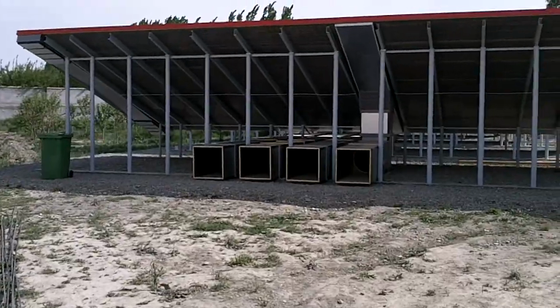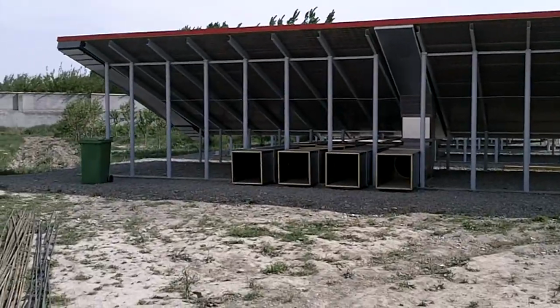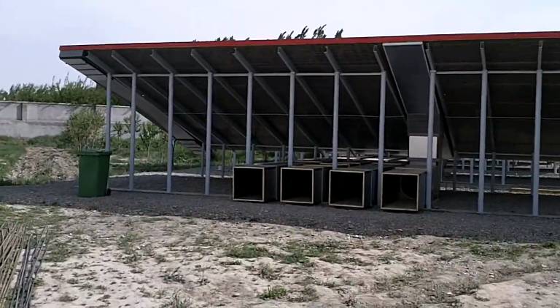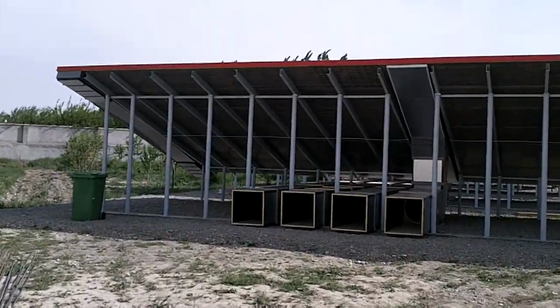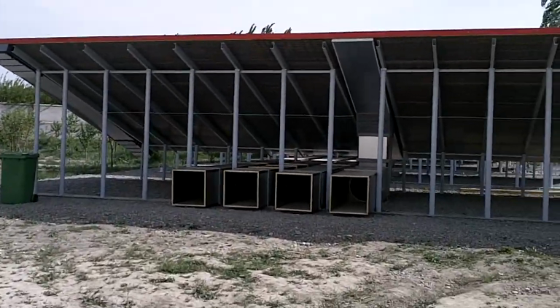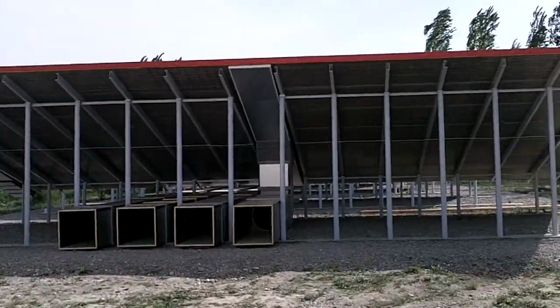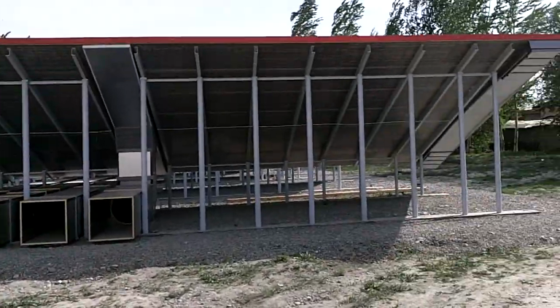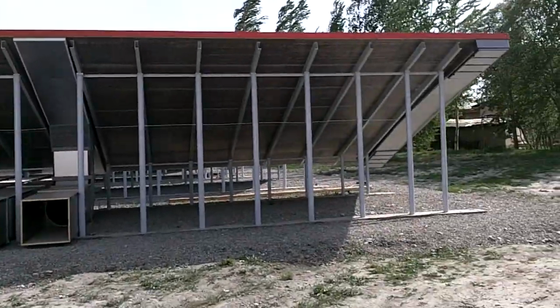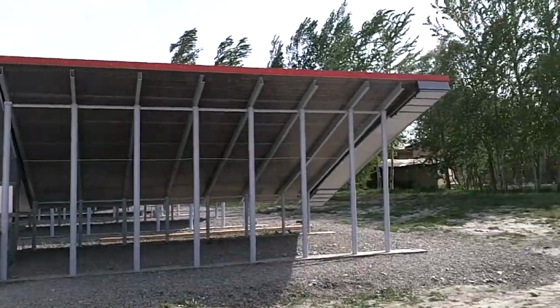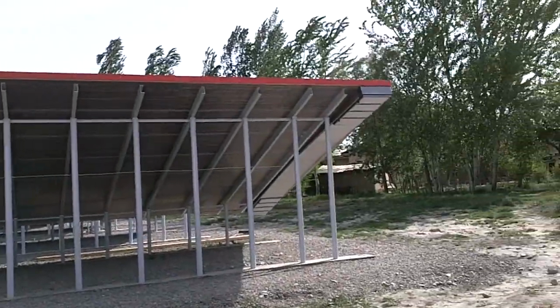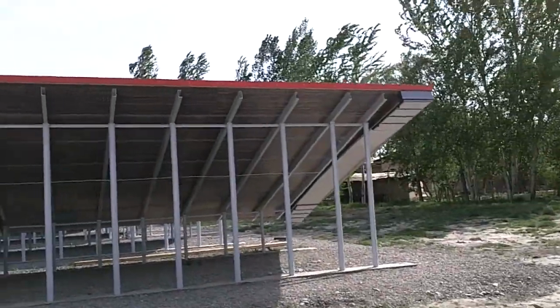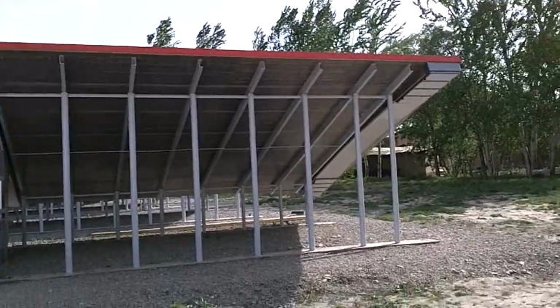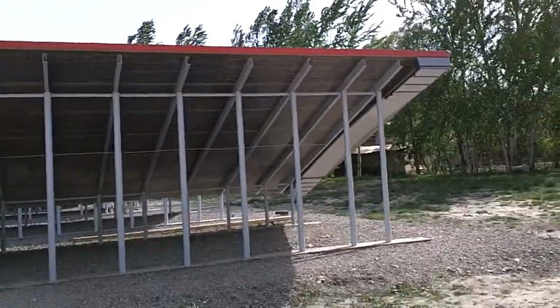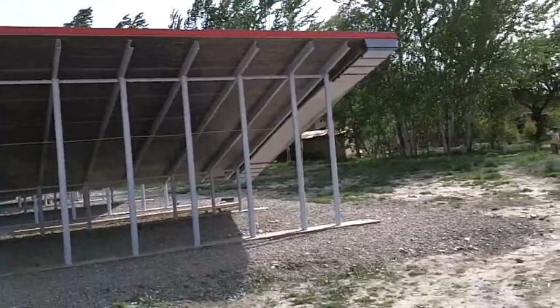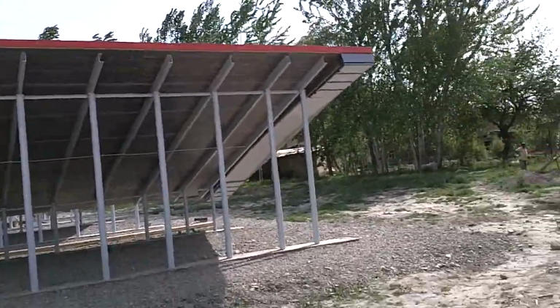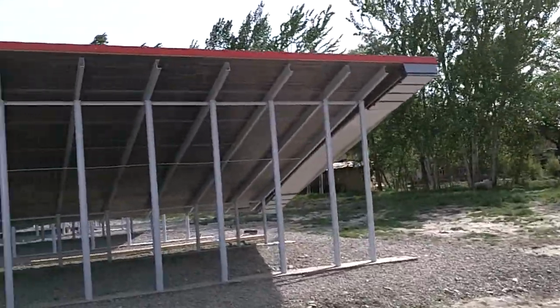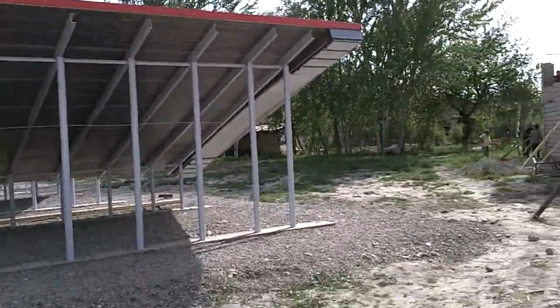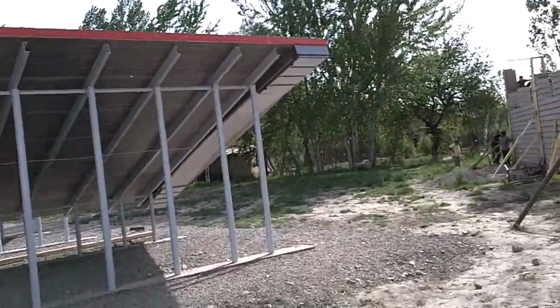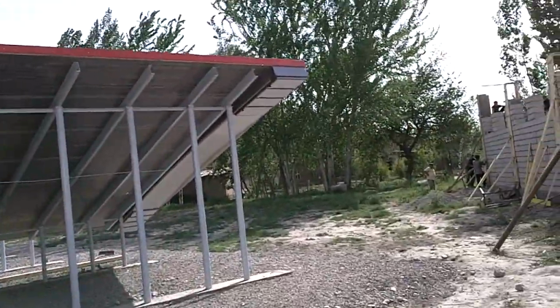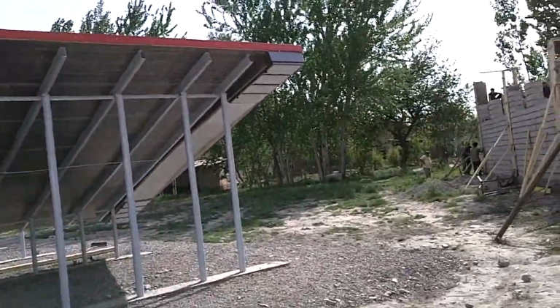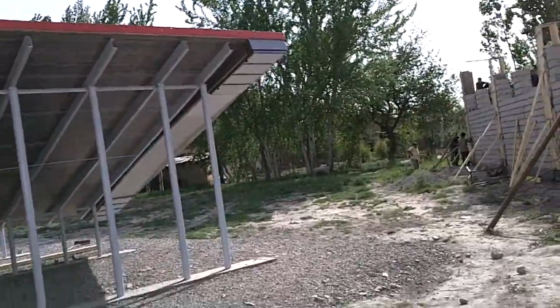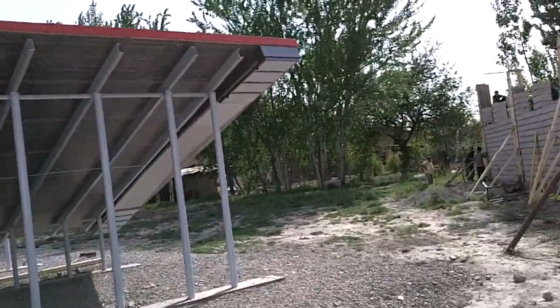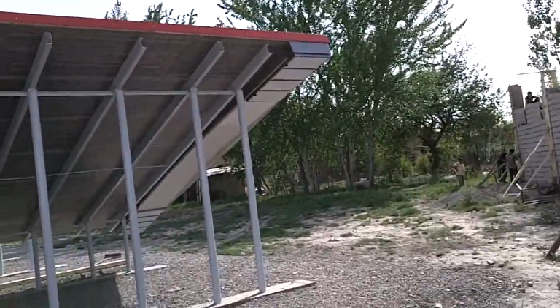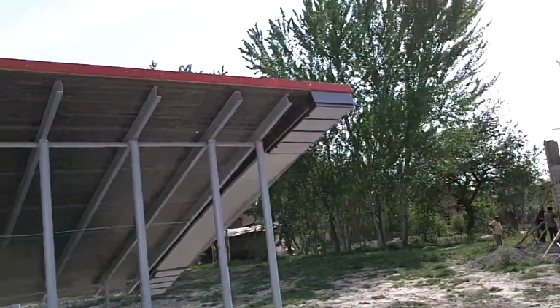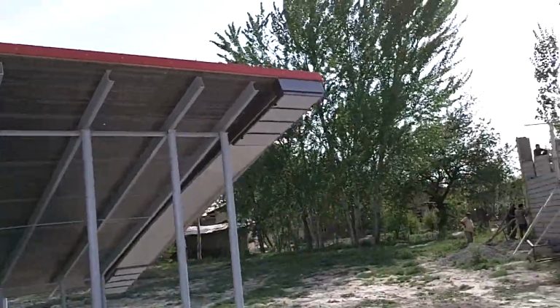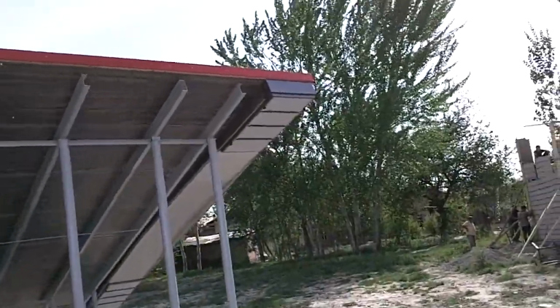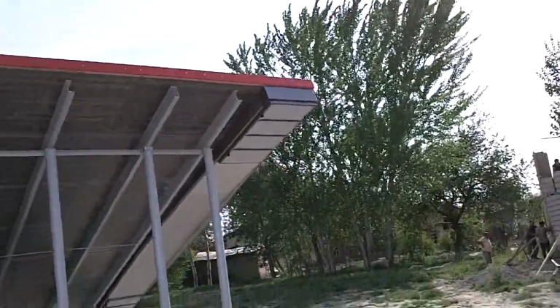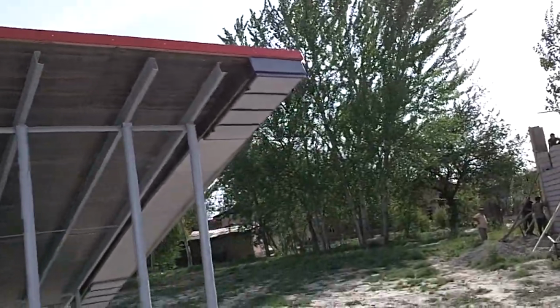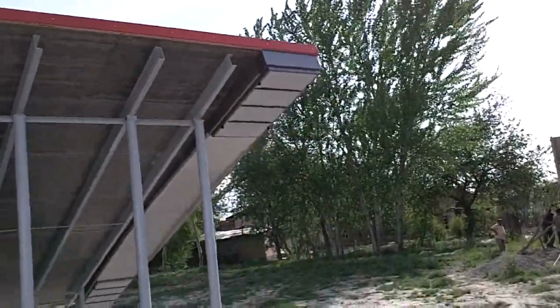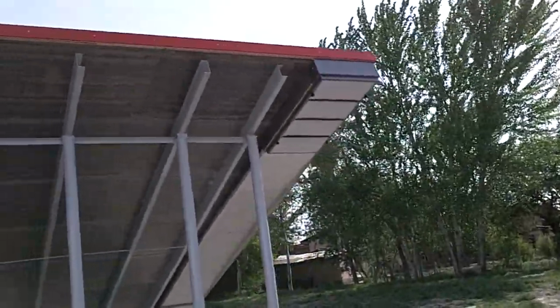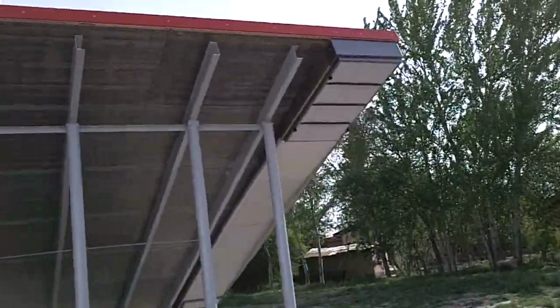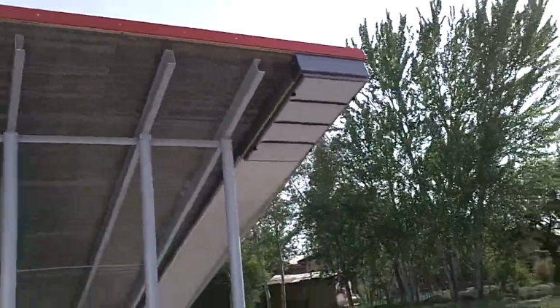Here you can see the back of such a panel. Each of them is about 125 square meters. On the side are the channels with the filters where the fresh air is sucked in.